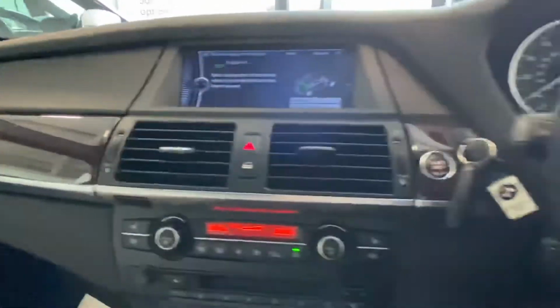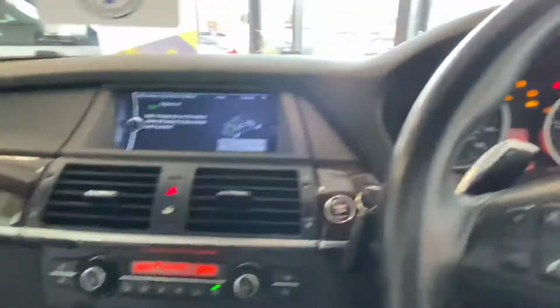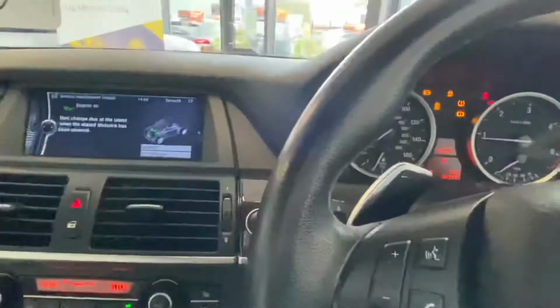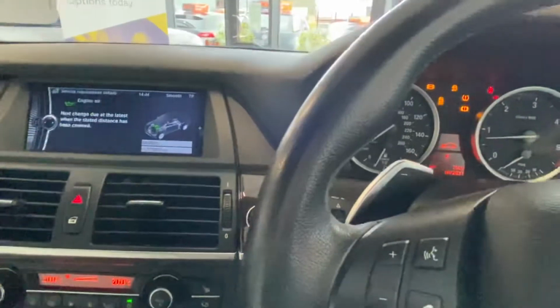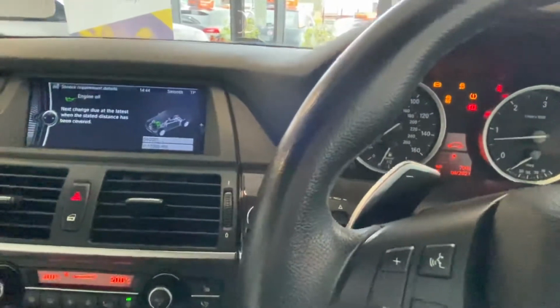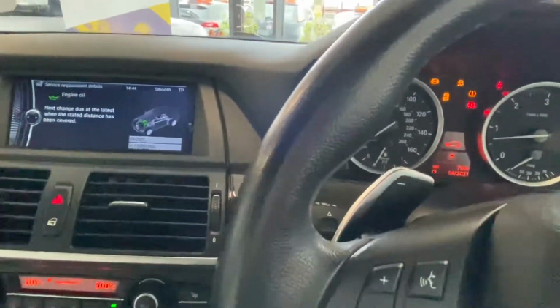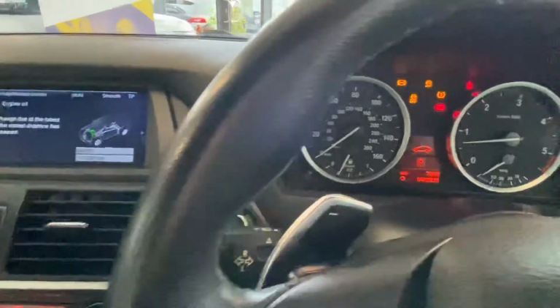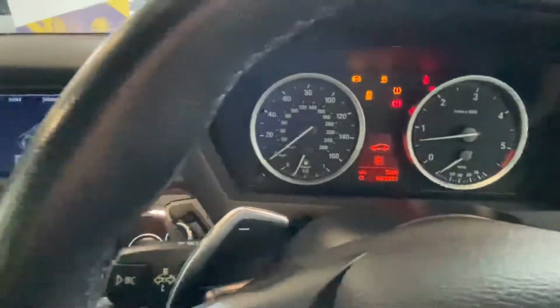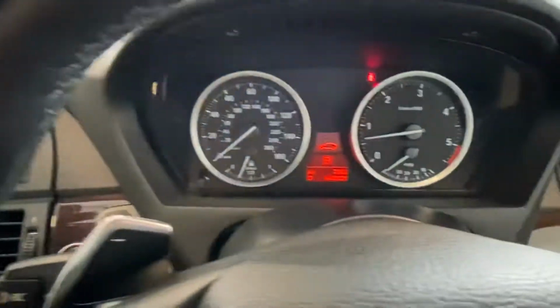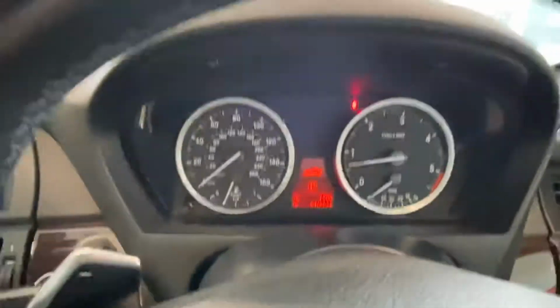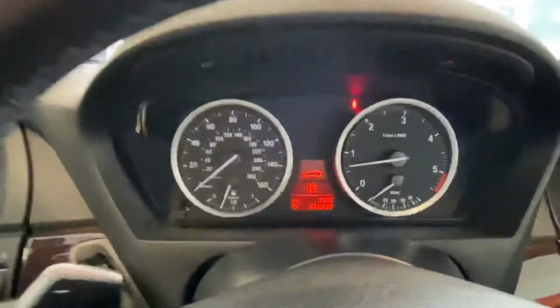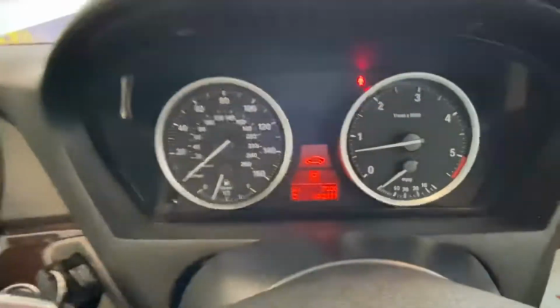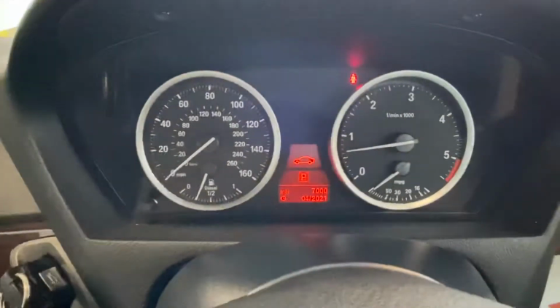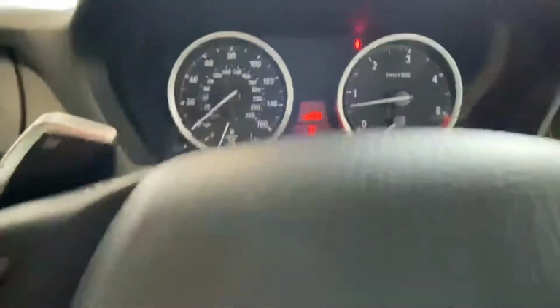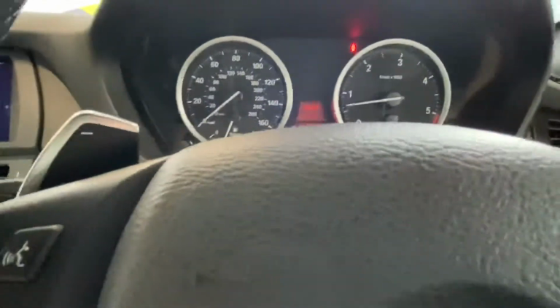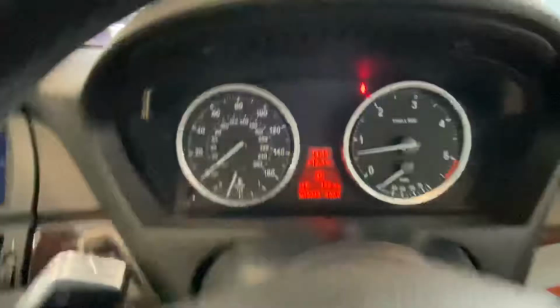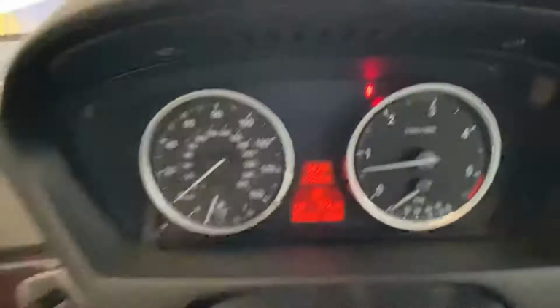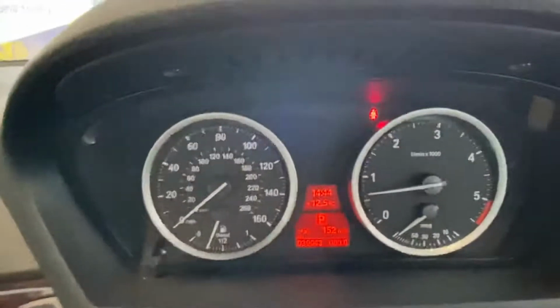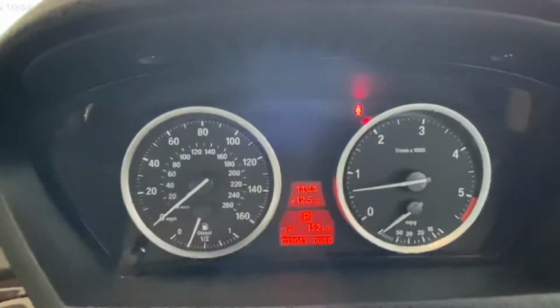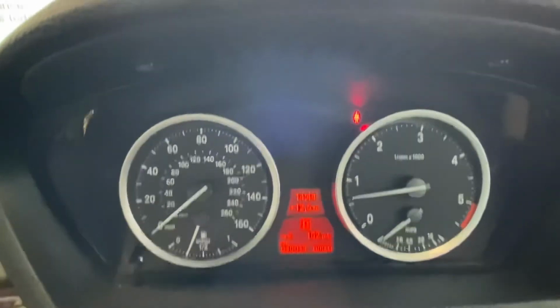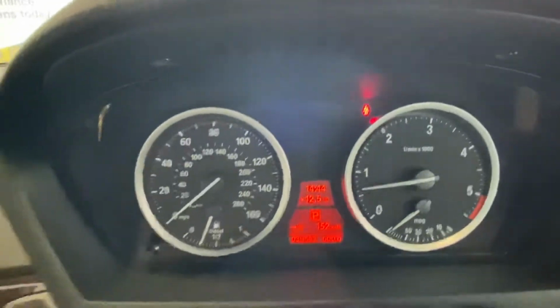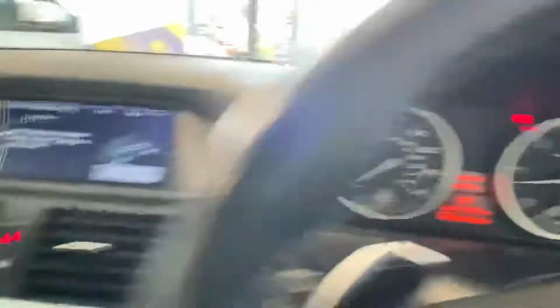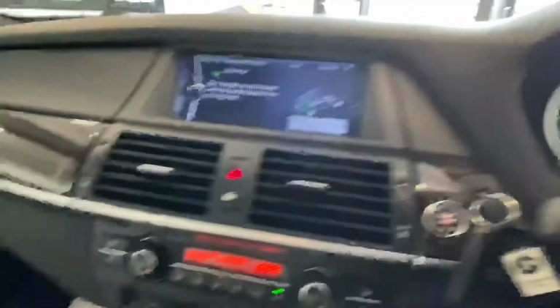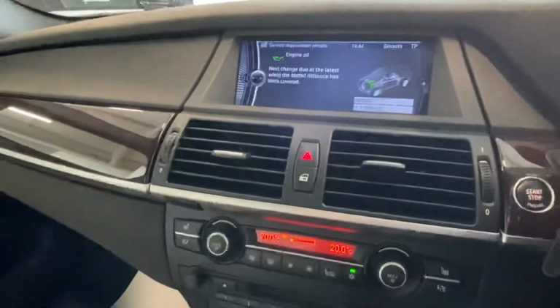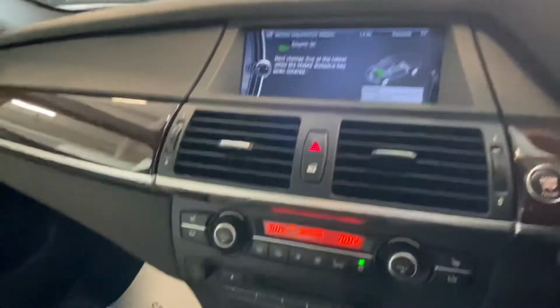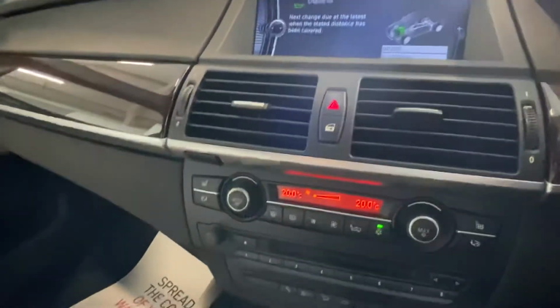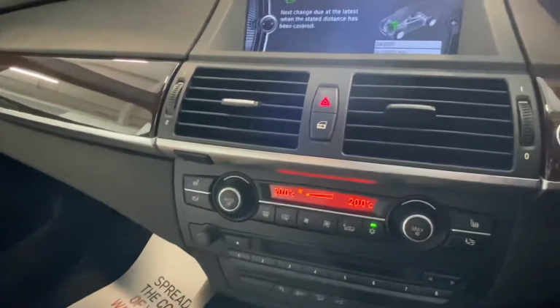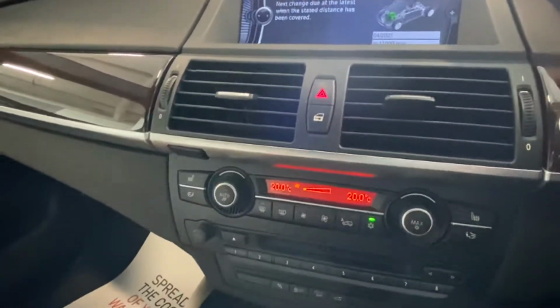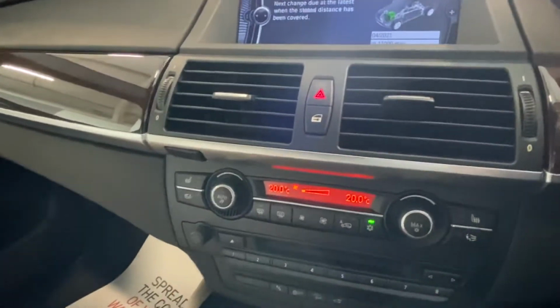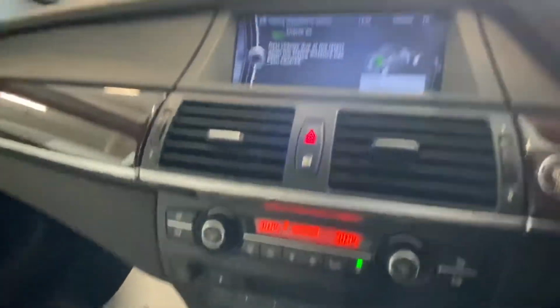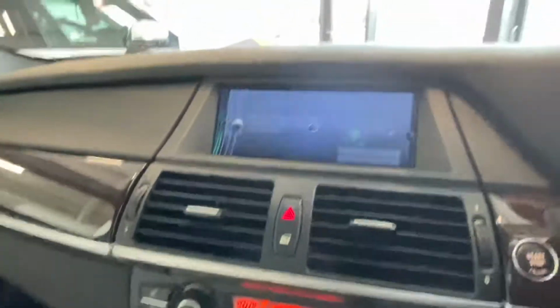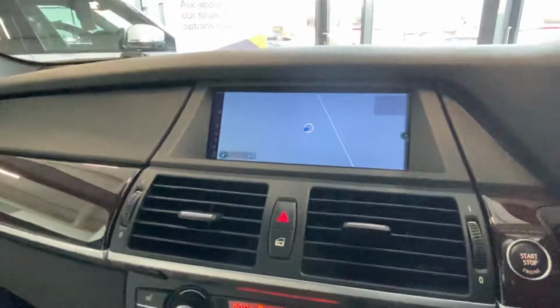Just start the car up — absolutely starts fine. You can see there's no warning lights or anything on, just the seatbelt light. So it's got aircon, DAB, and navigation.